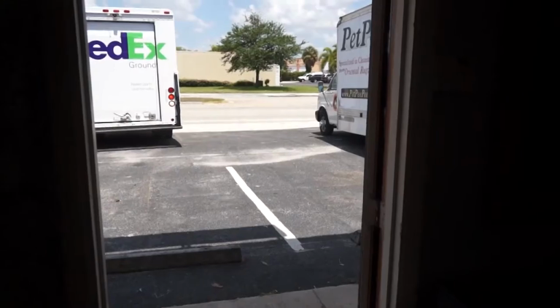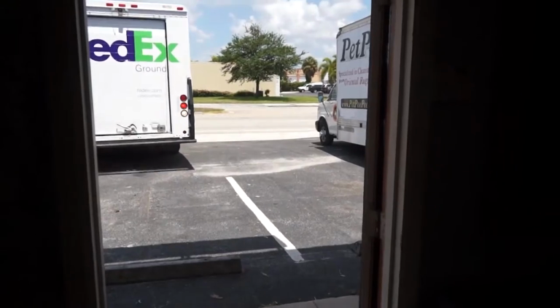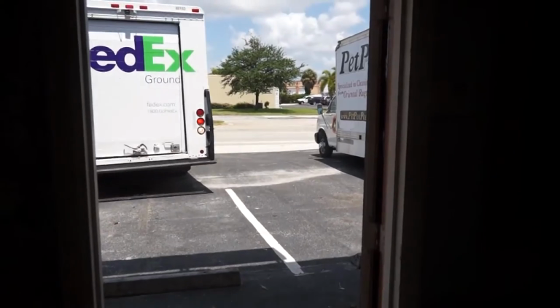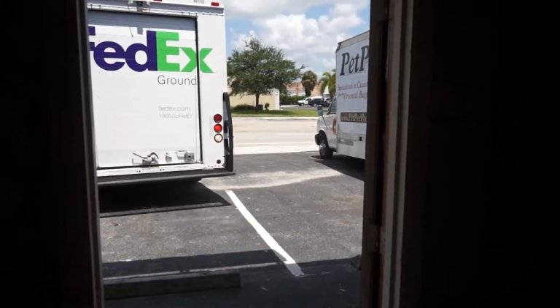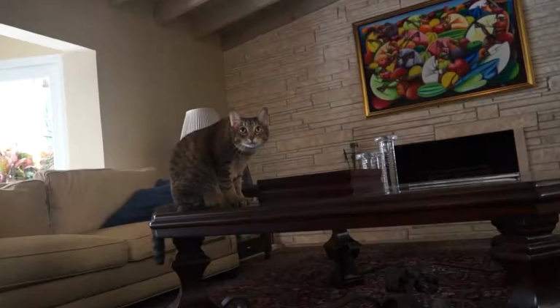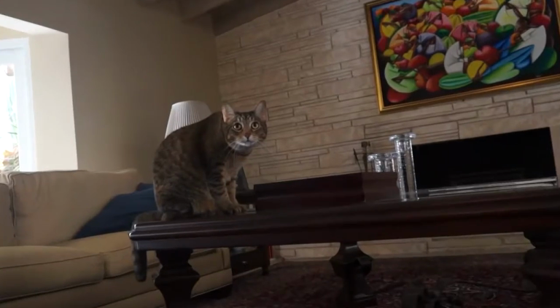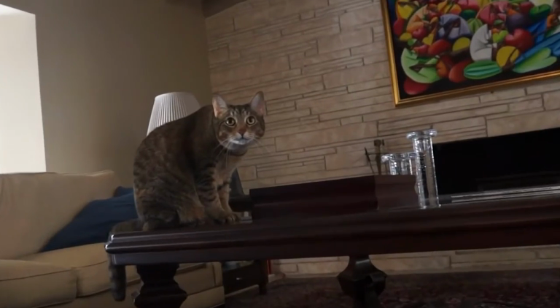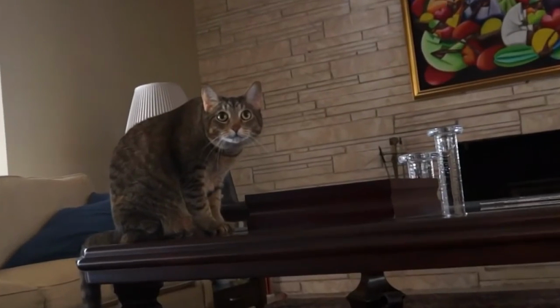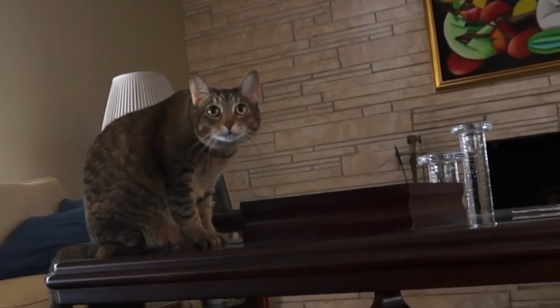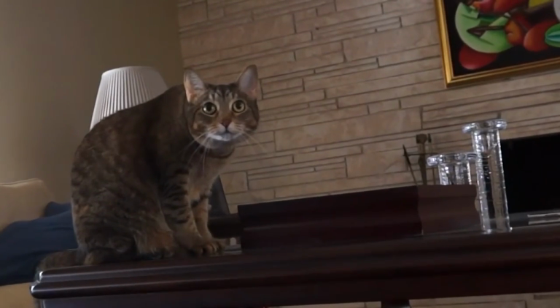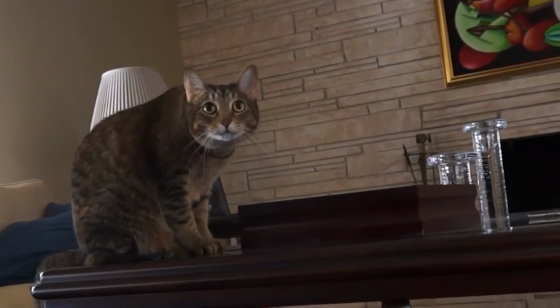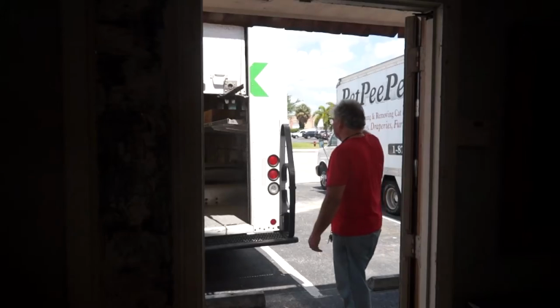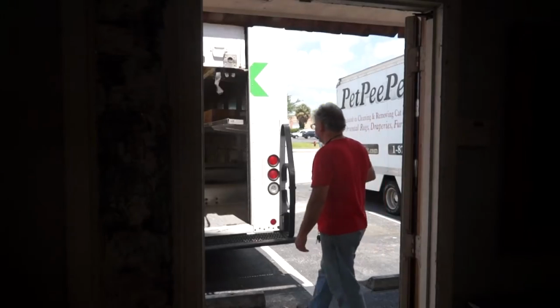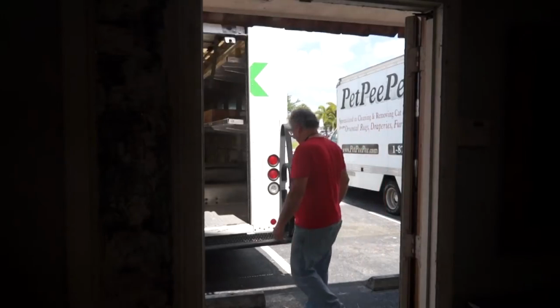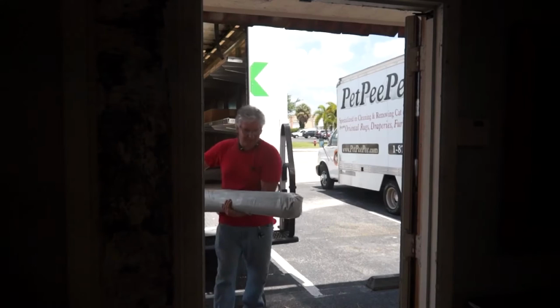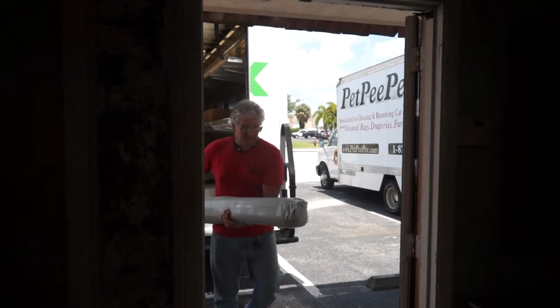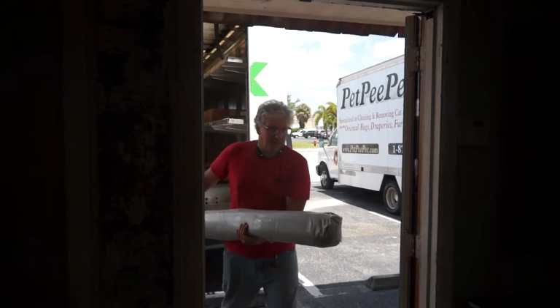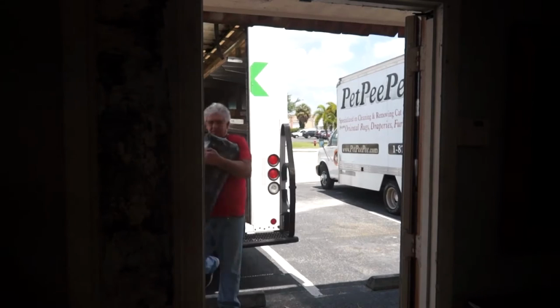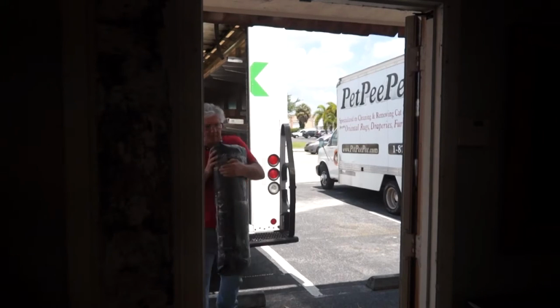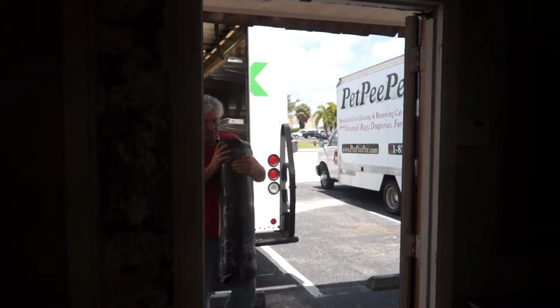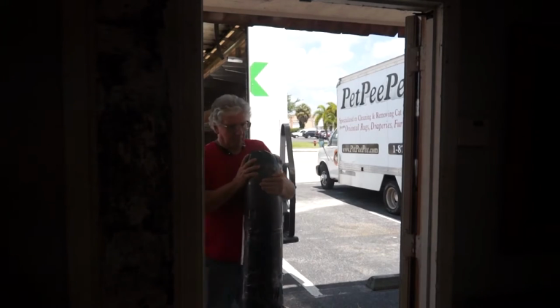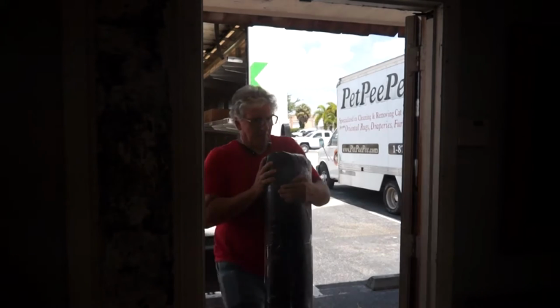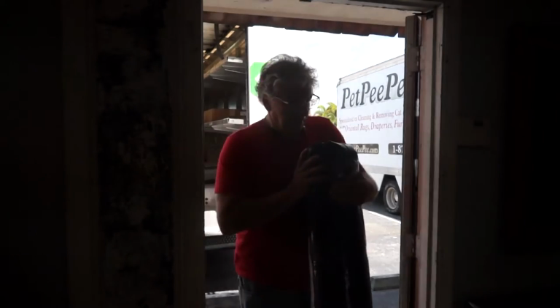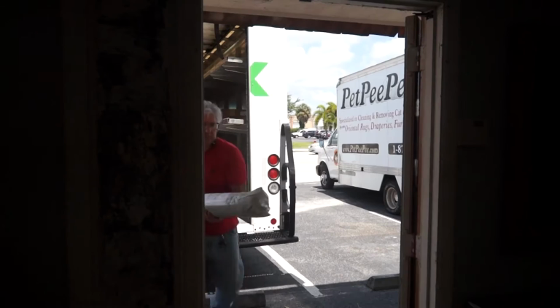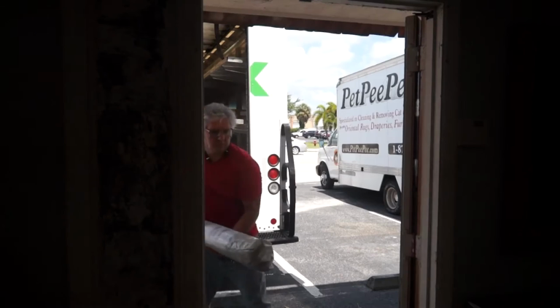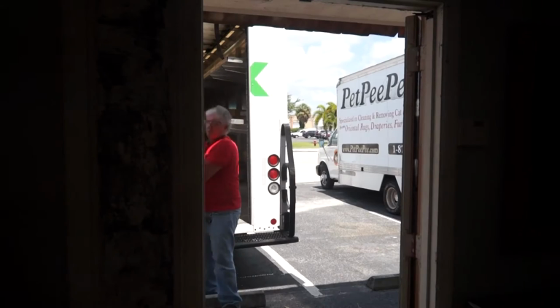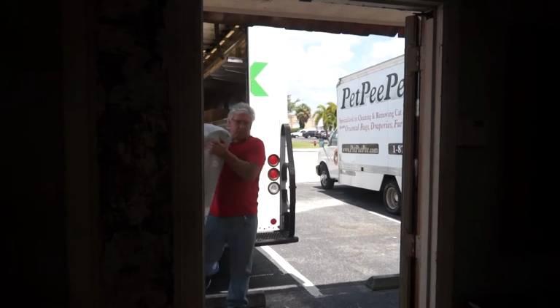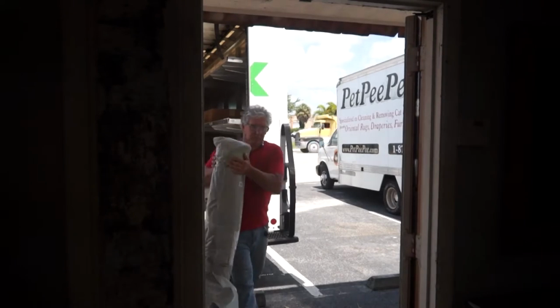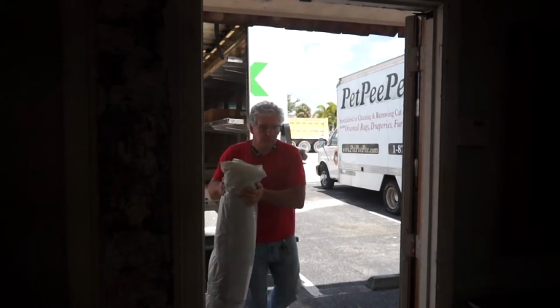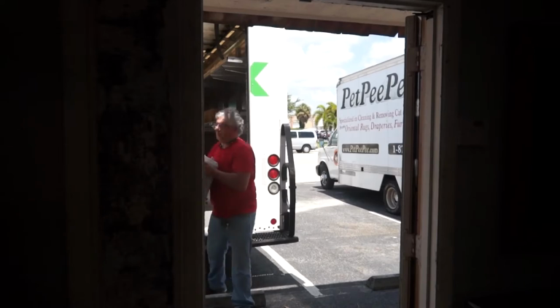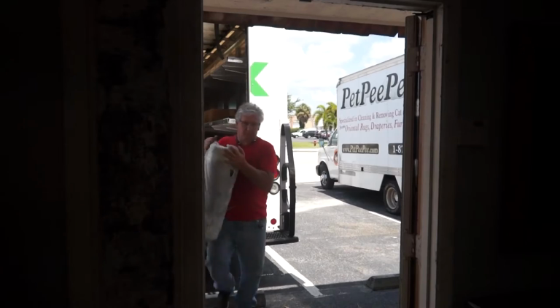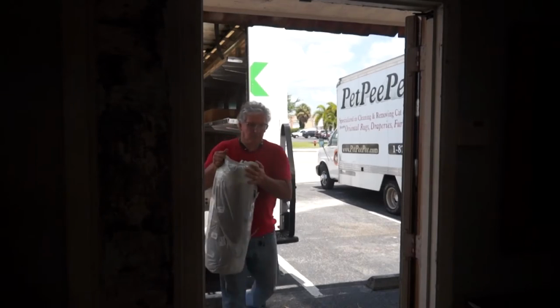My dog peed on the carpet and I don't know what to do. My mother said Pet PP works and it guarantees it too.